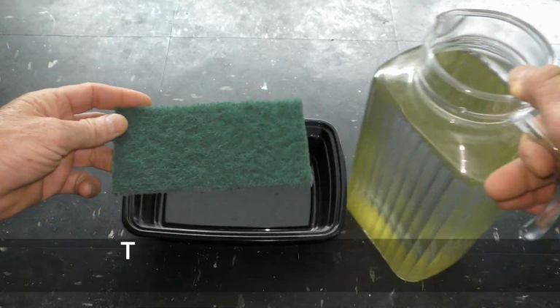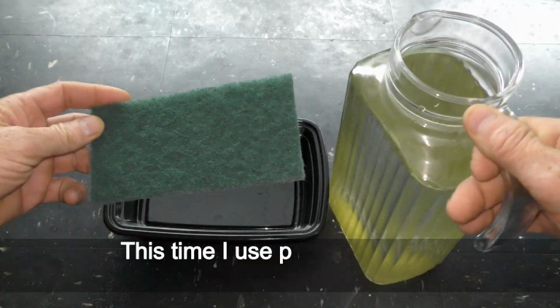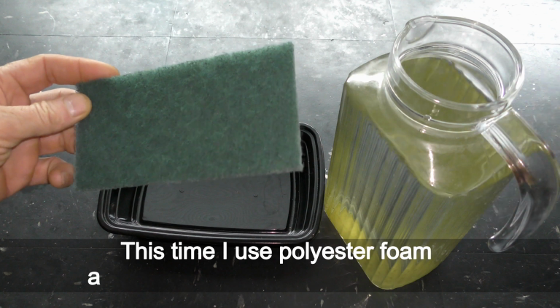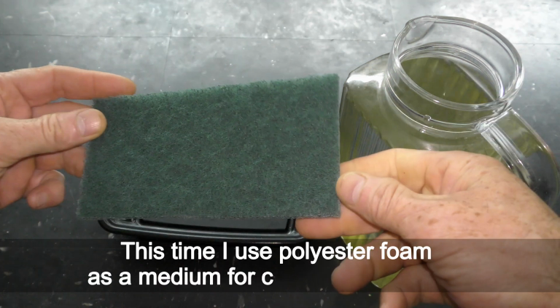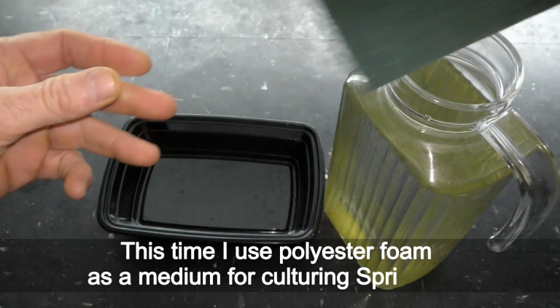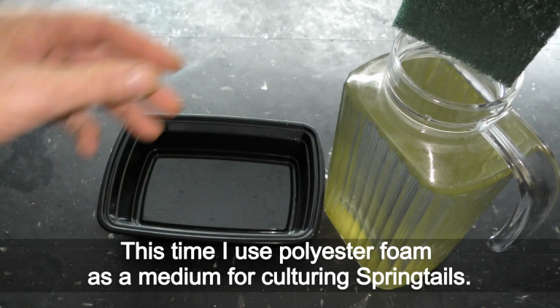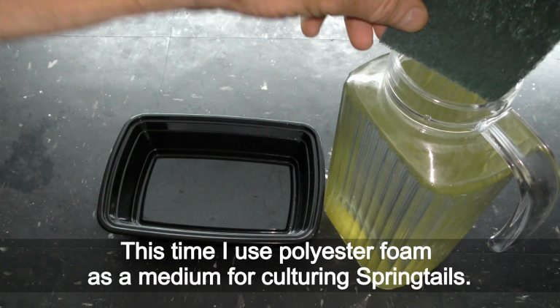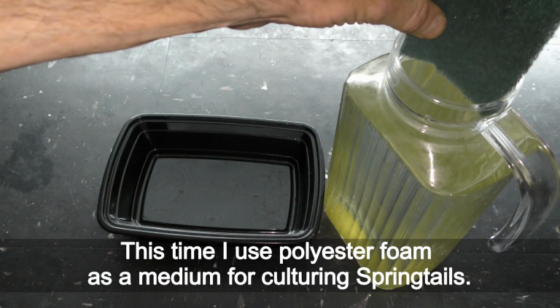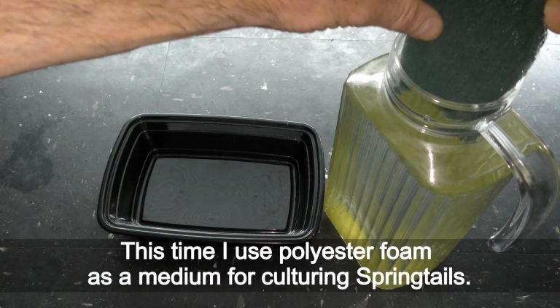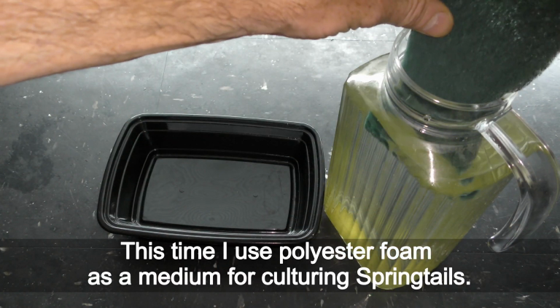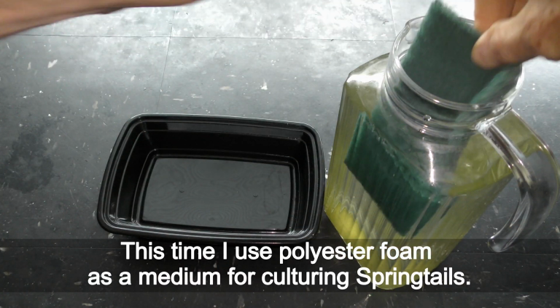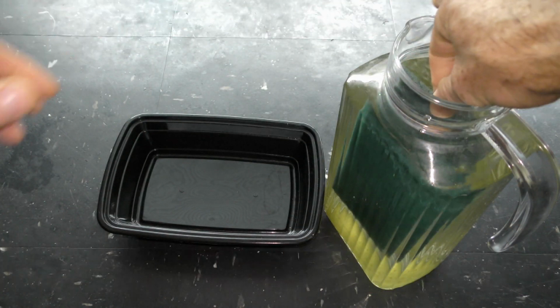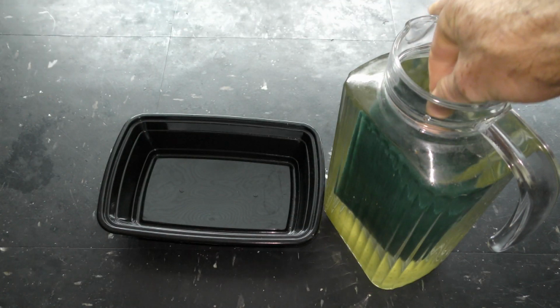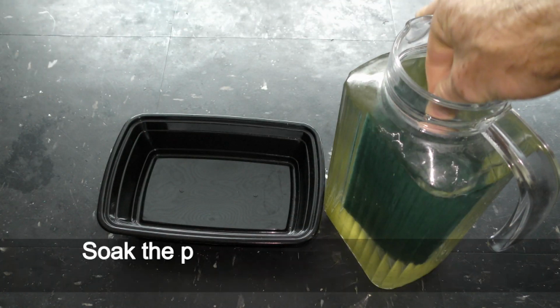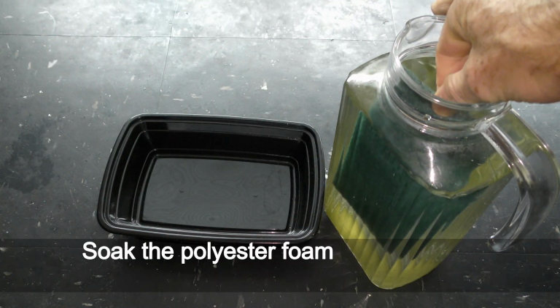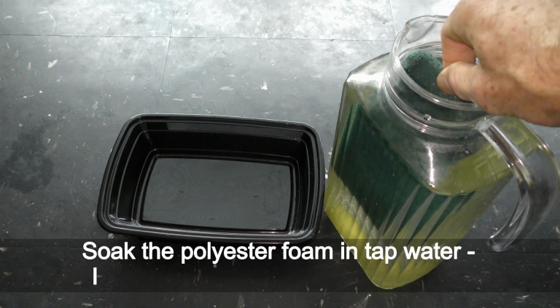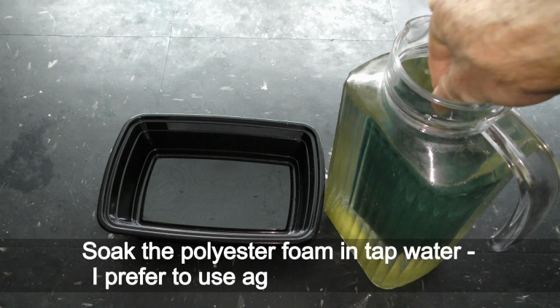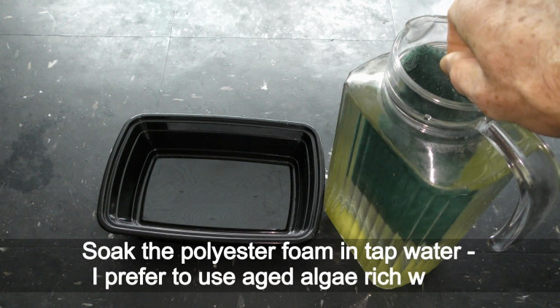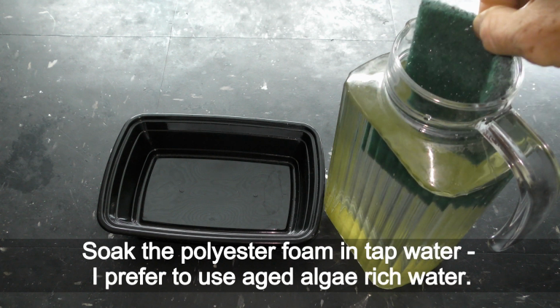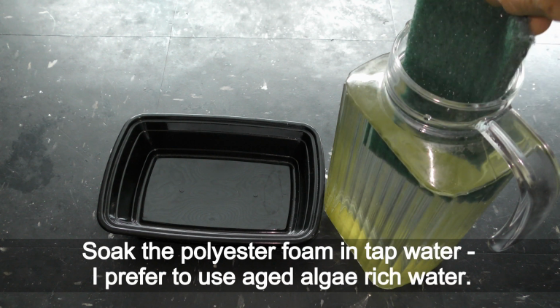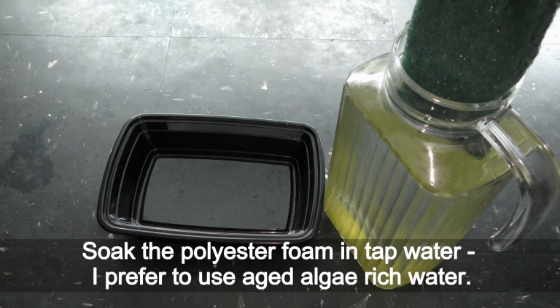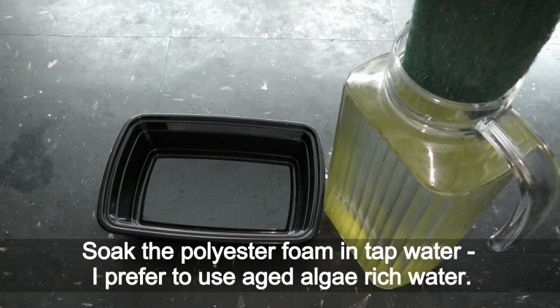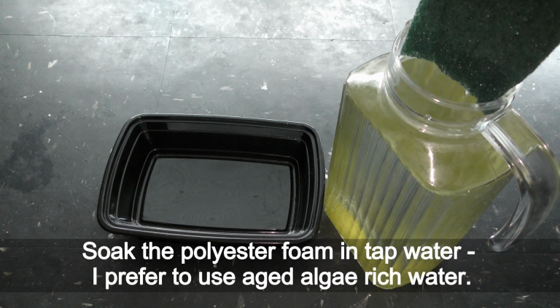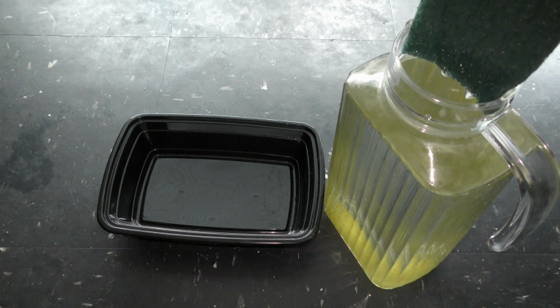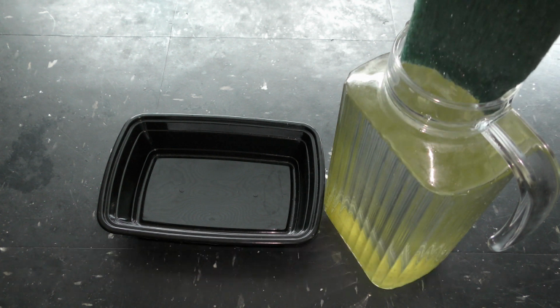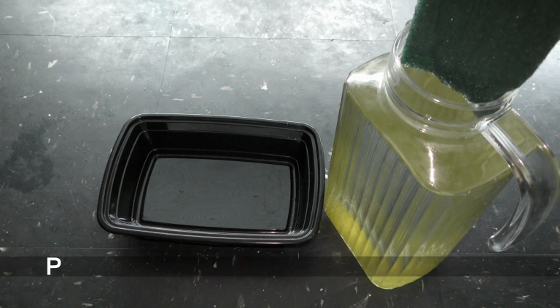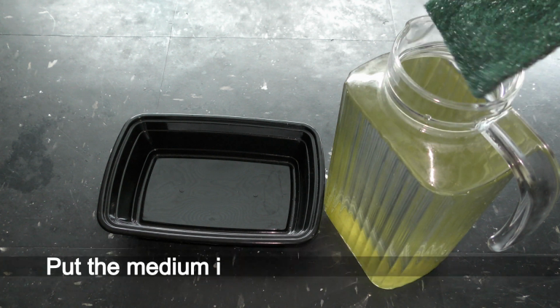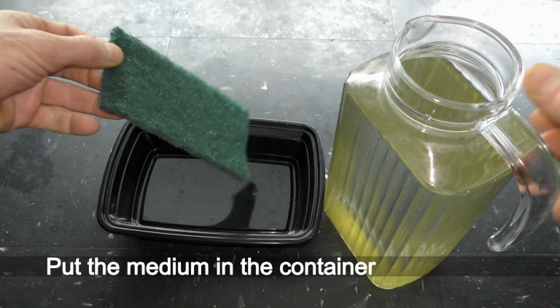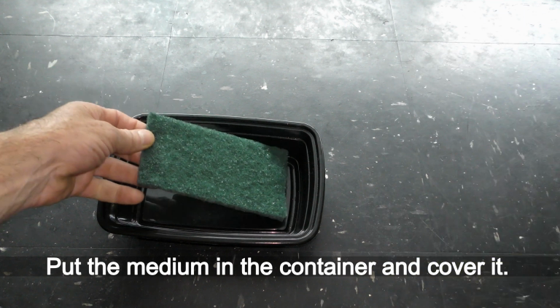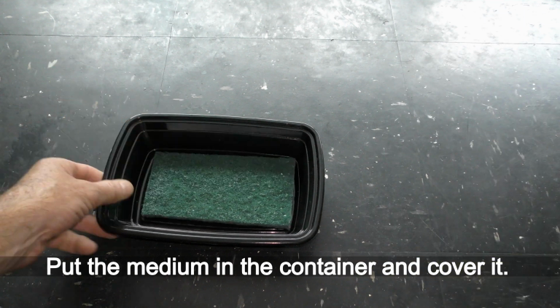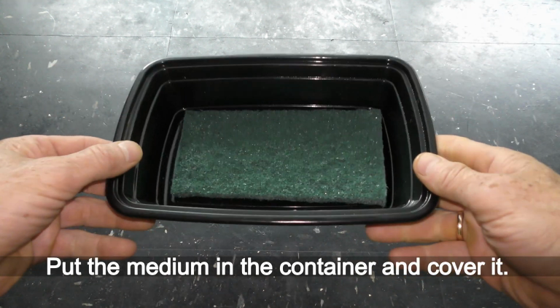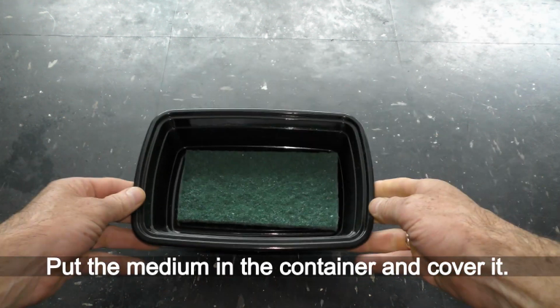This time I use polyester foam as the medium for culturing springtails. Soak the polyester foam in tap water — I prefer to use aged algae-rich water. Put the medium in the container and cover it.